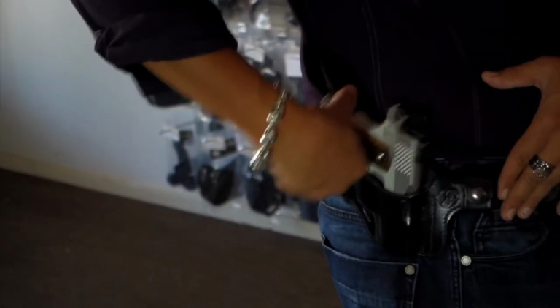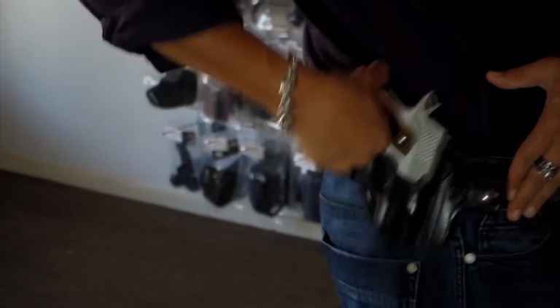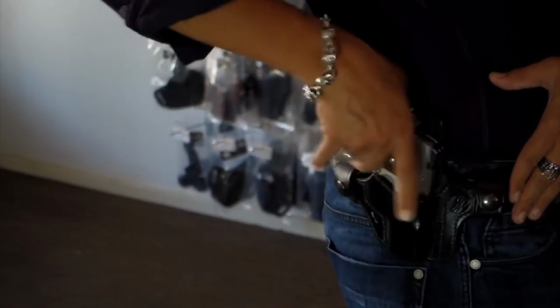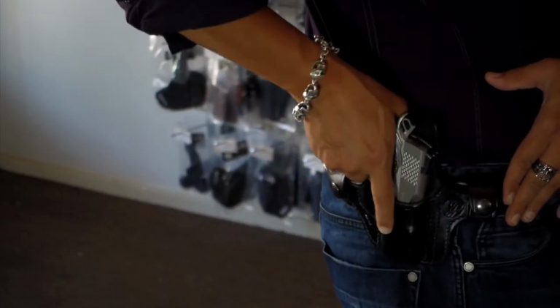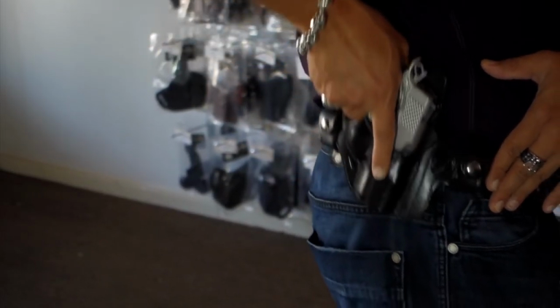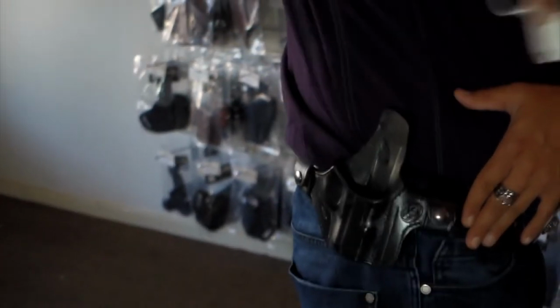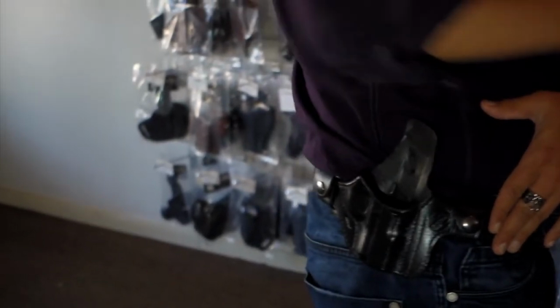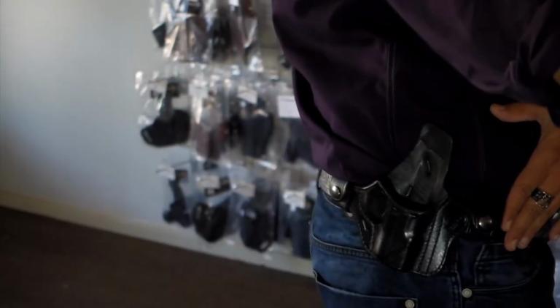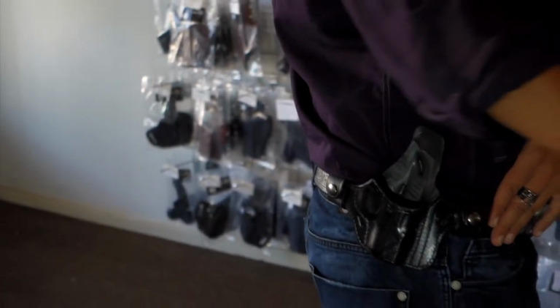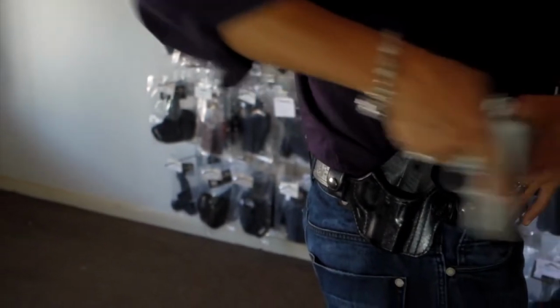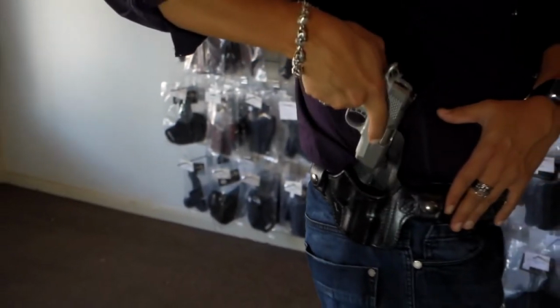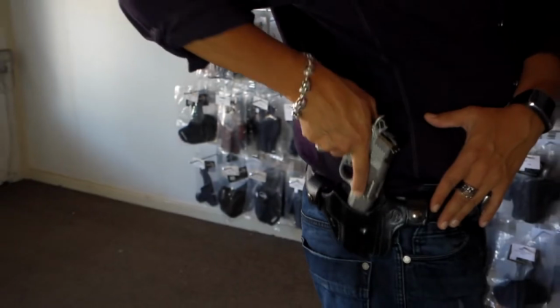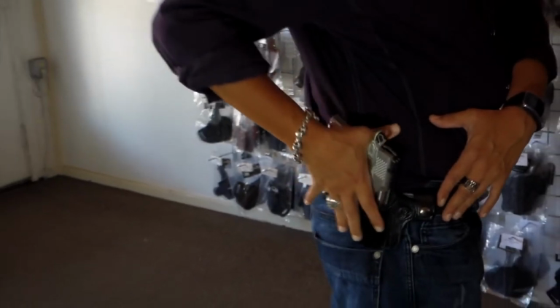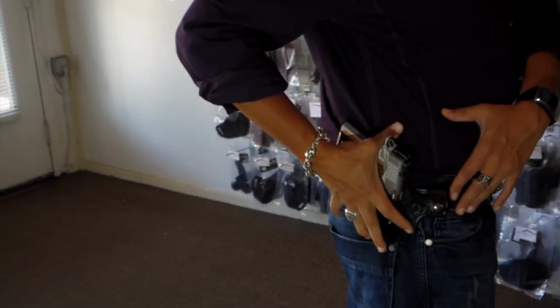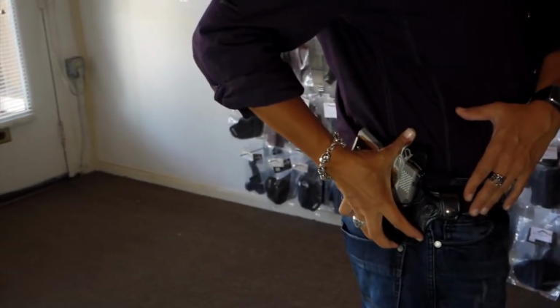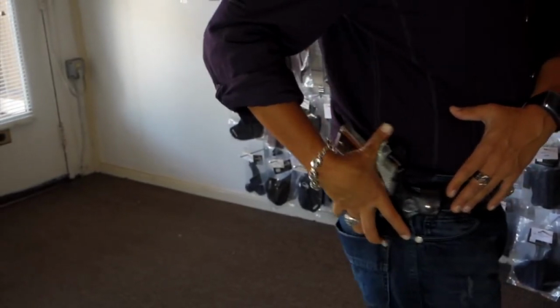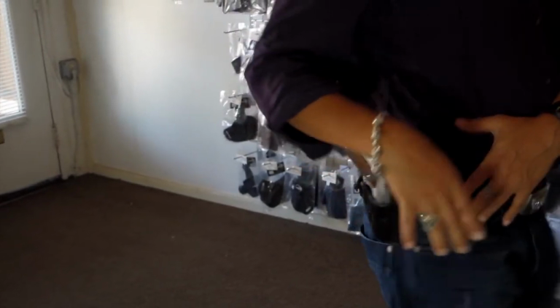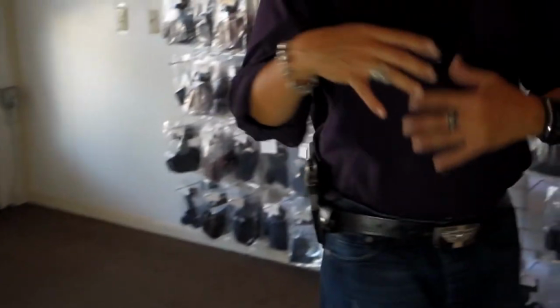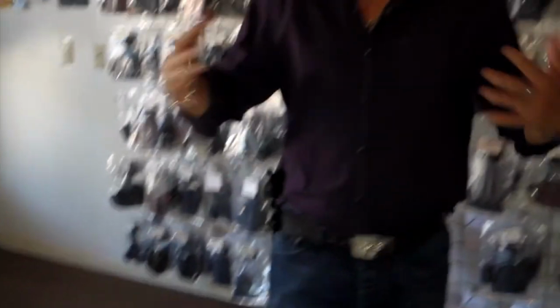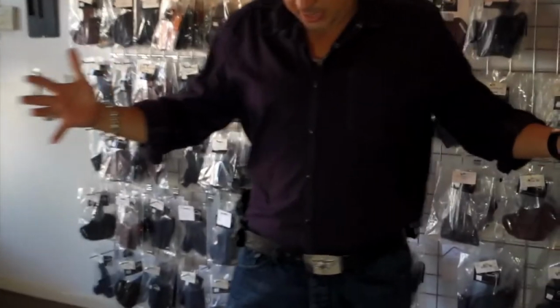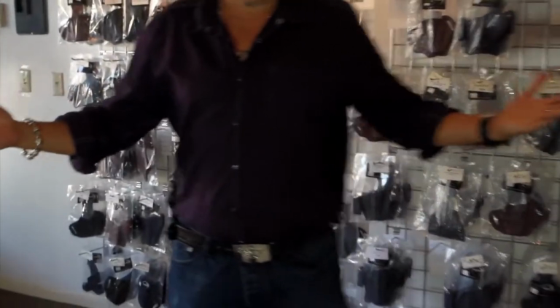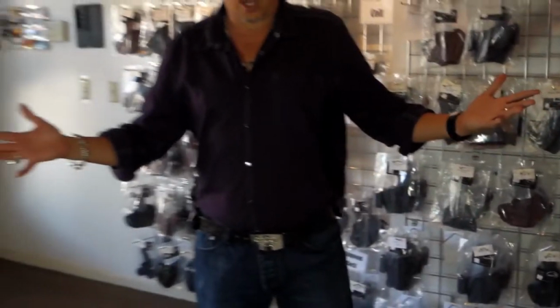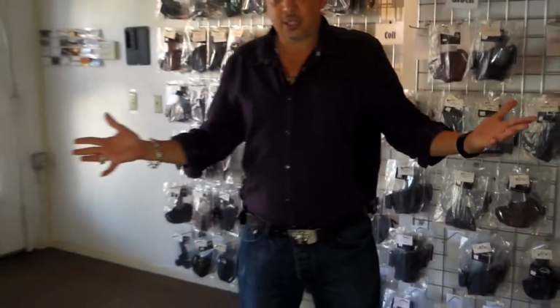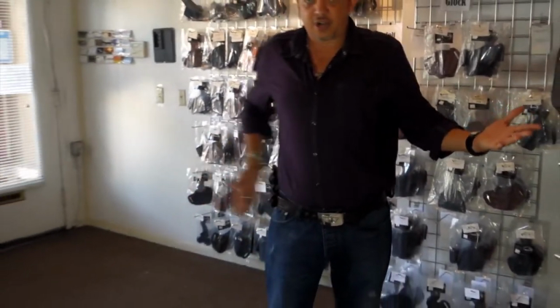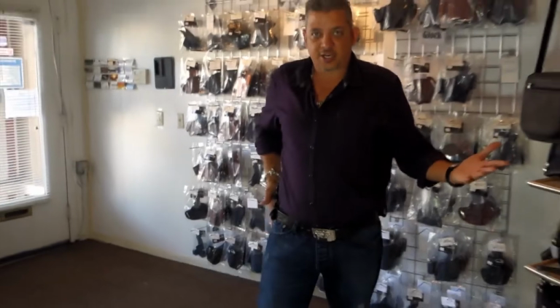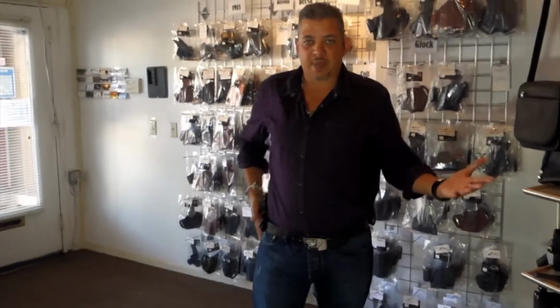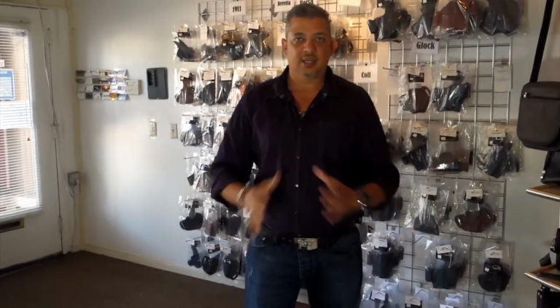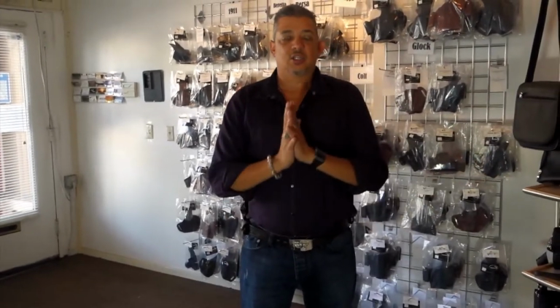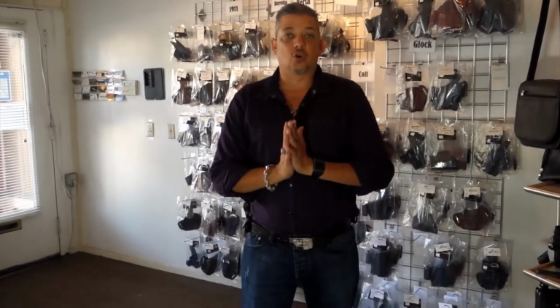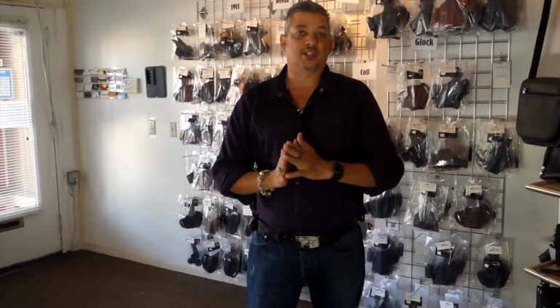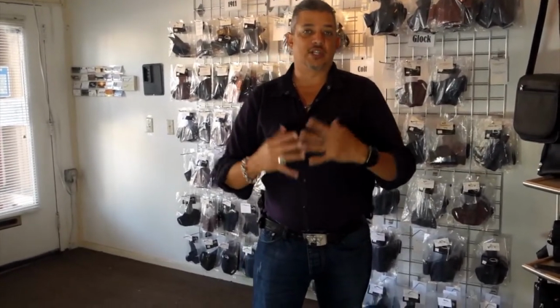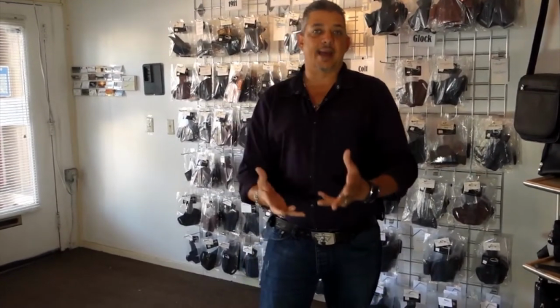Very tight. You can draw the firearm very easily and re-holster. Now you can see it conceals very well, even for an outside the waistband holster.